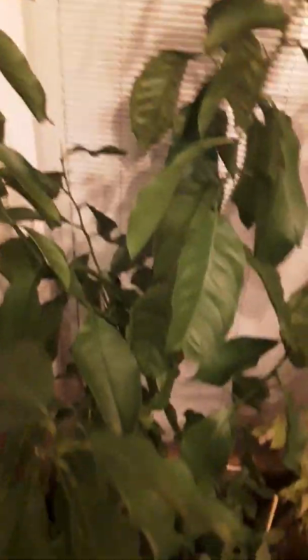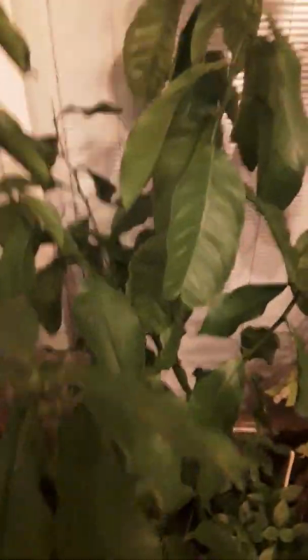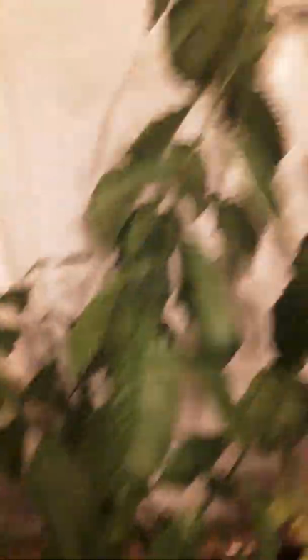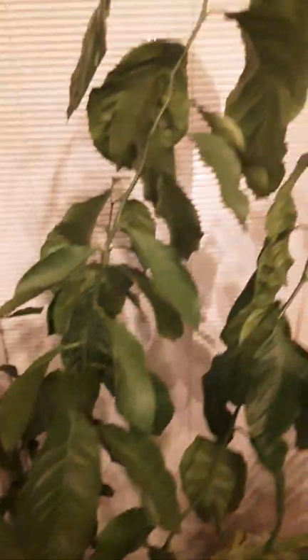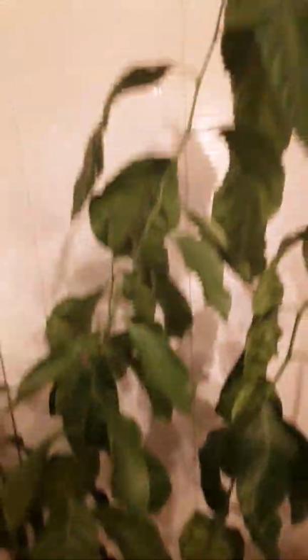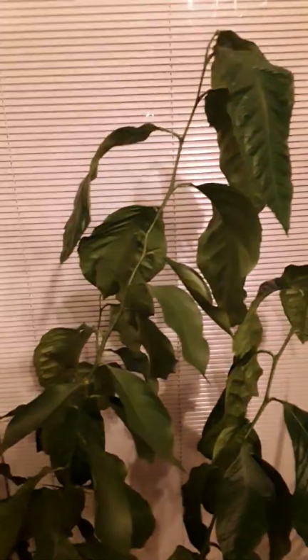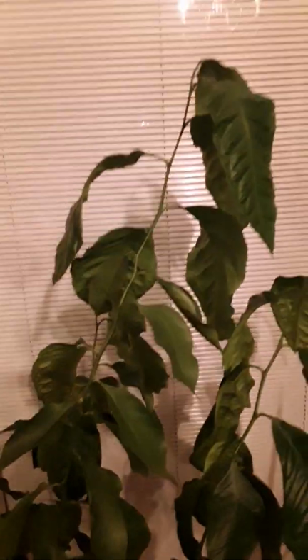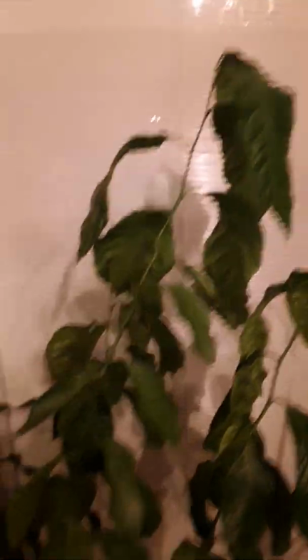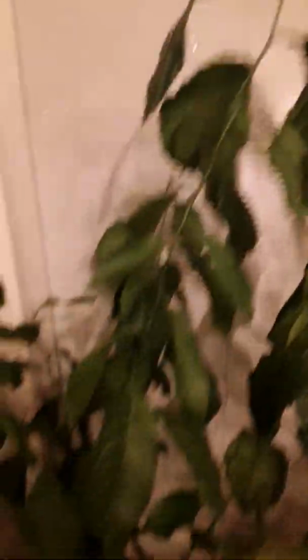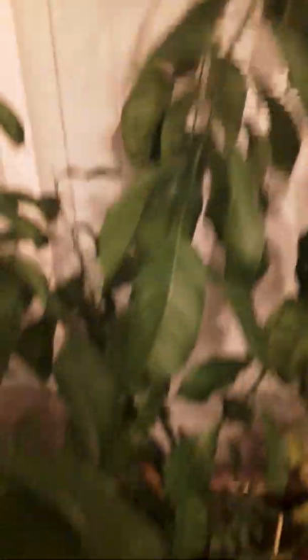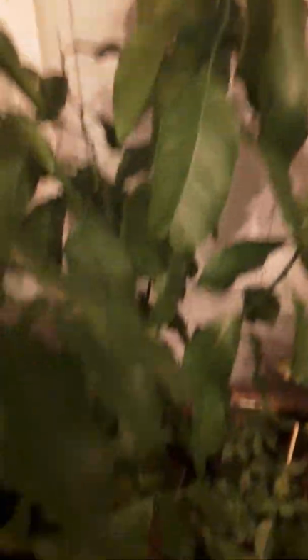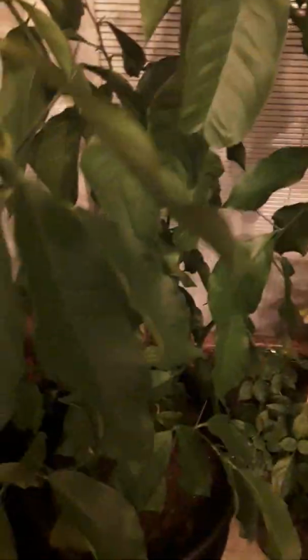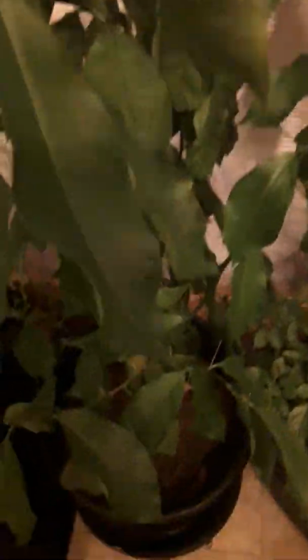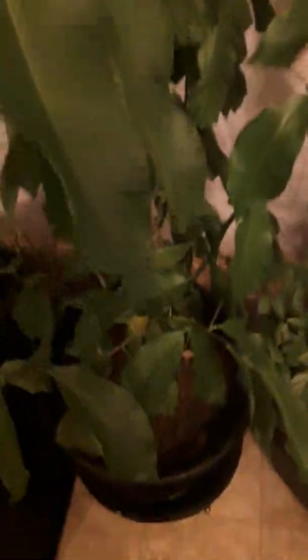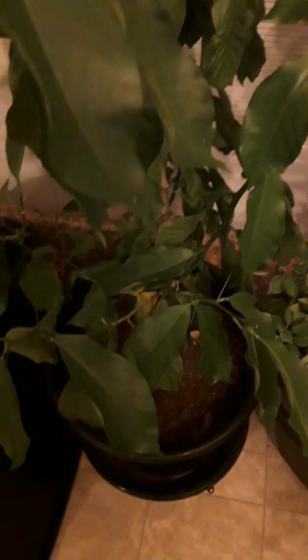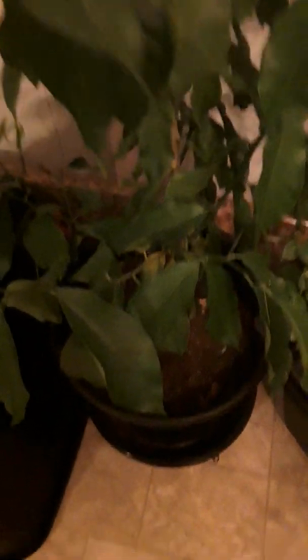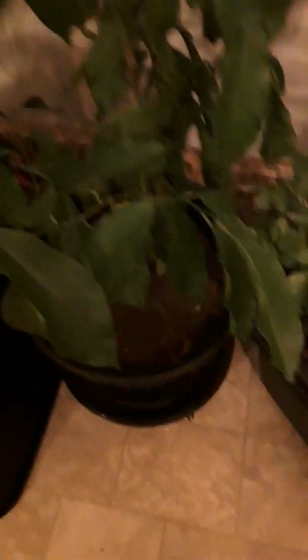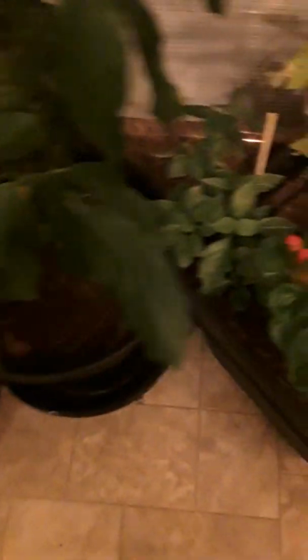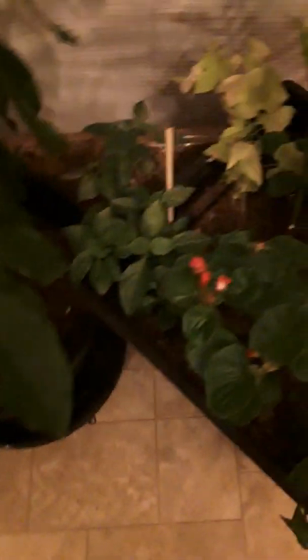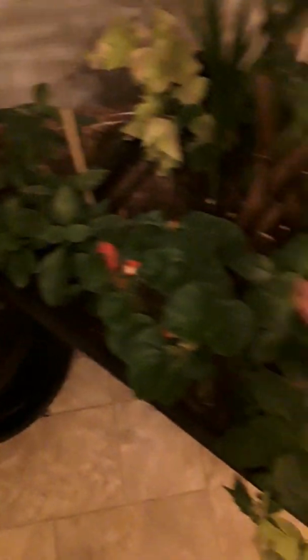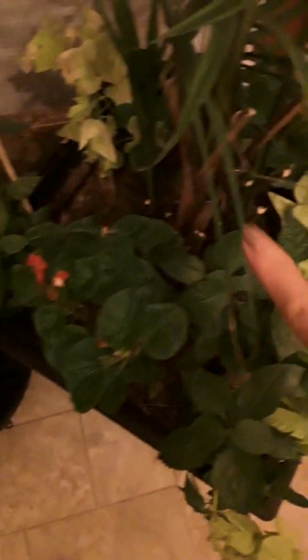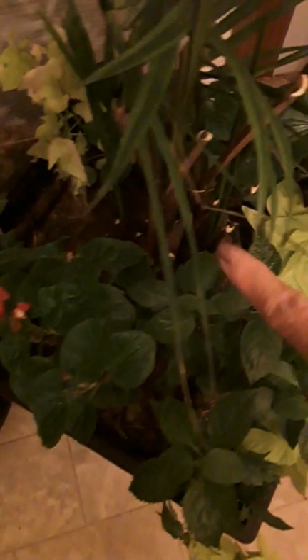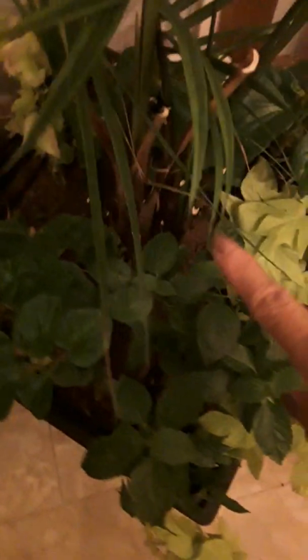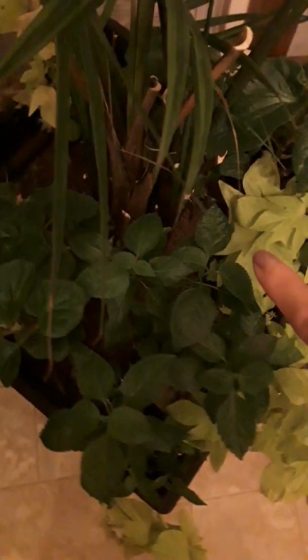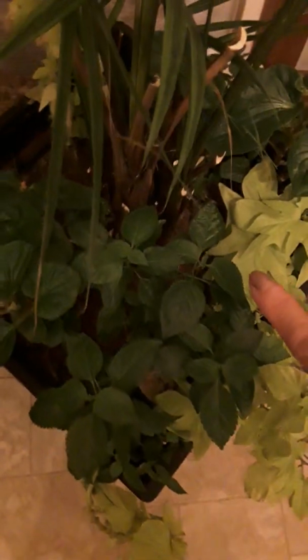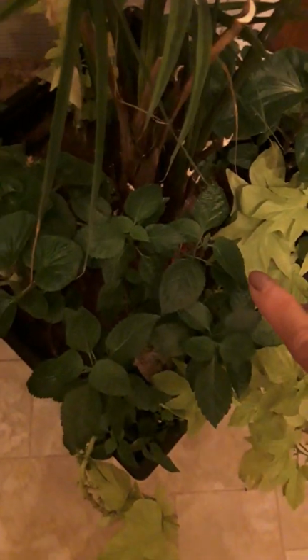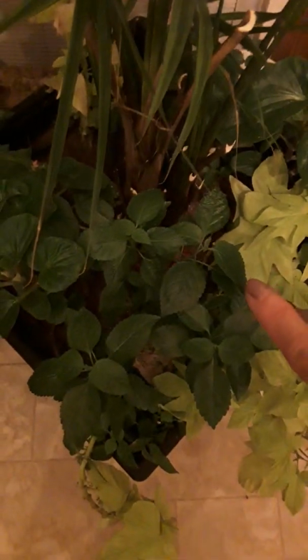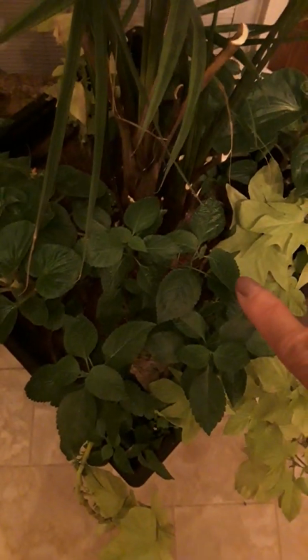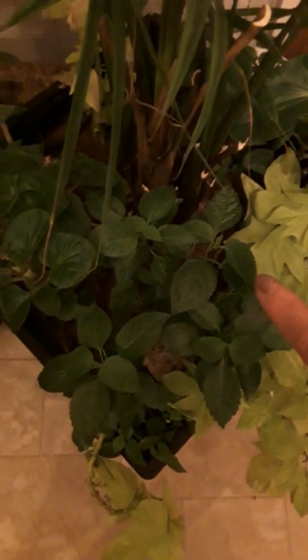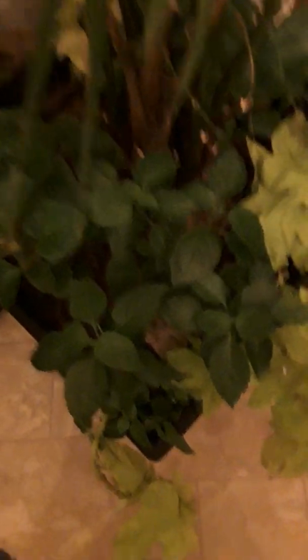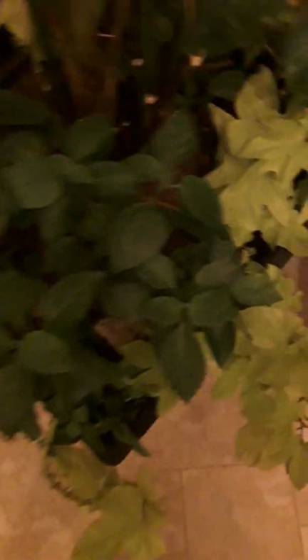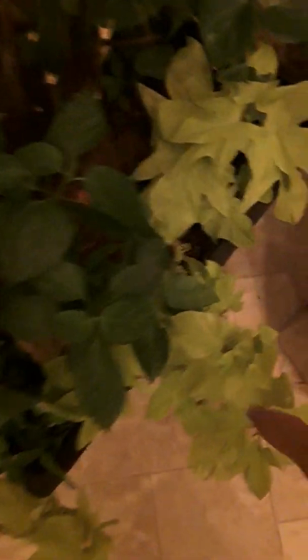It's taller than I am. I'm 4'11" and I think this one is five feet already — look how tall it is!